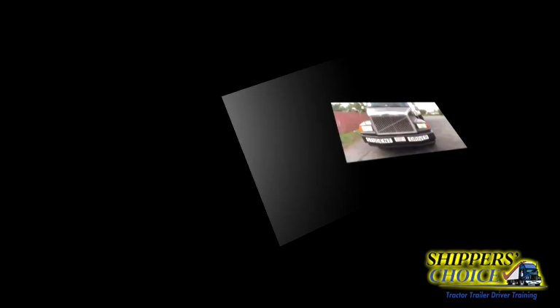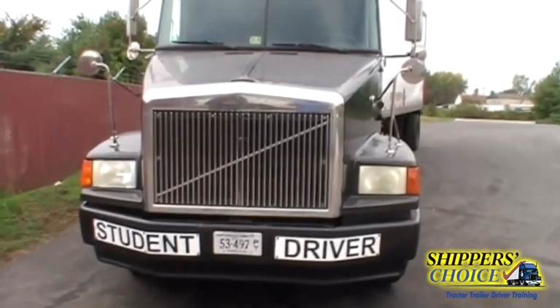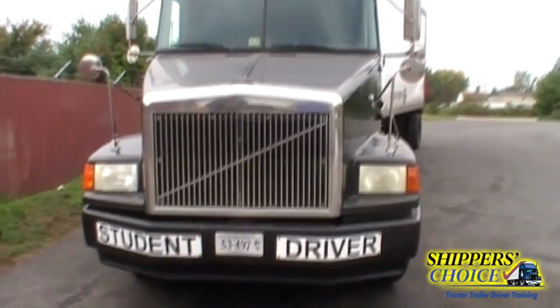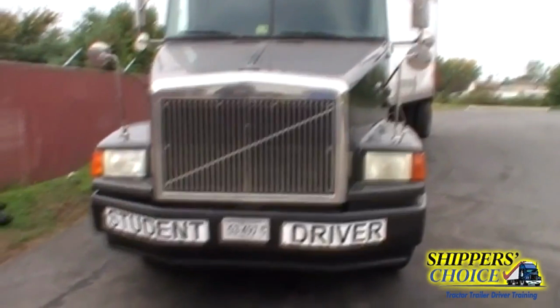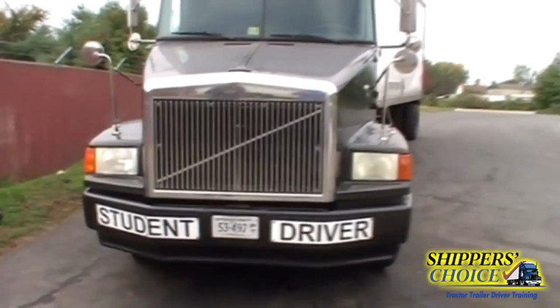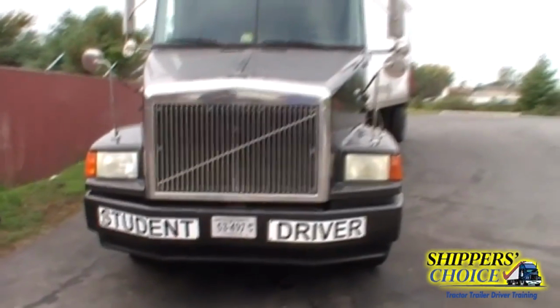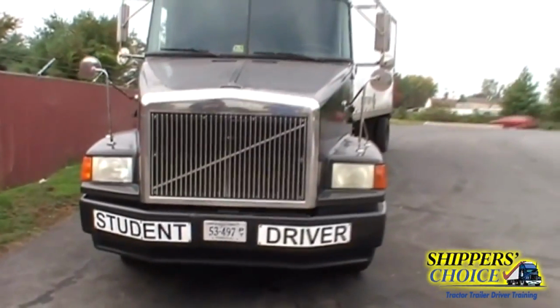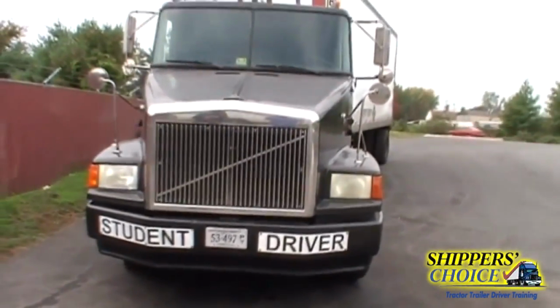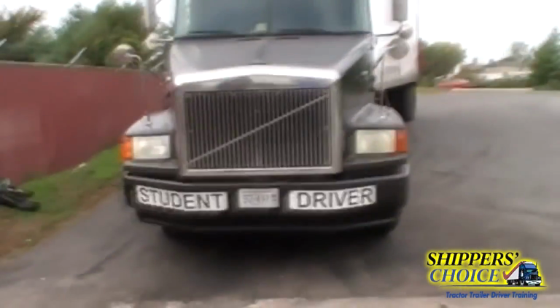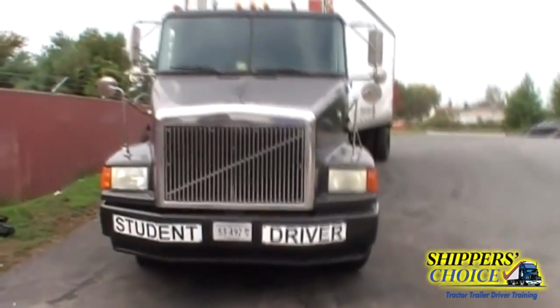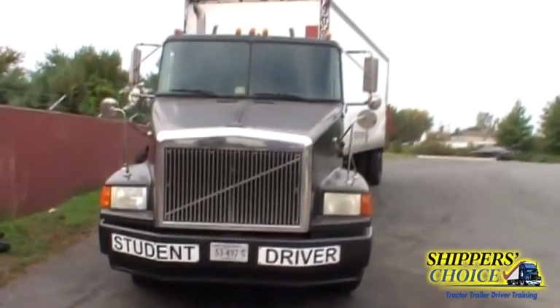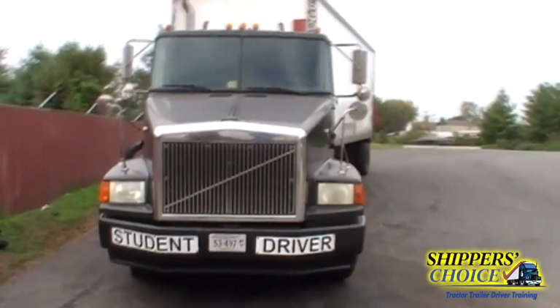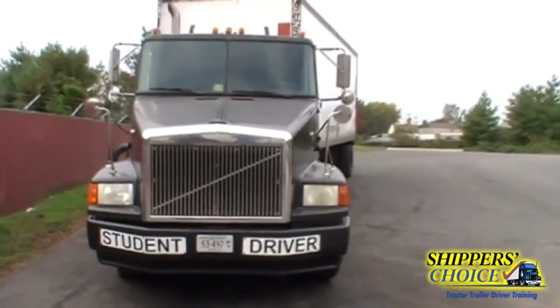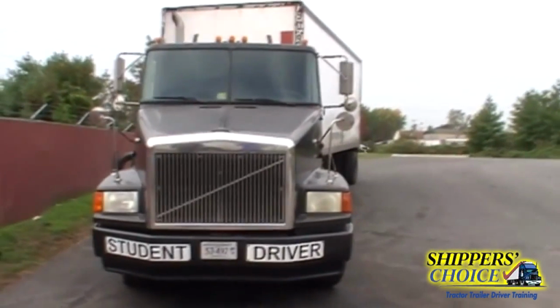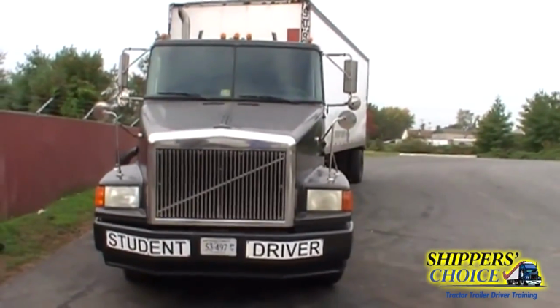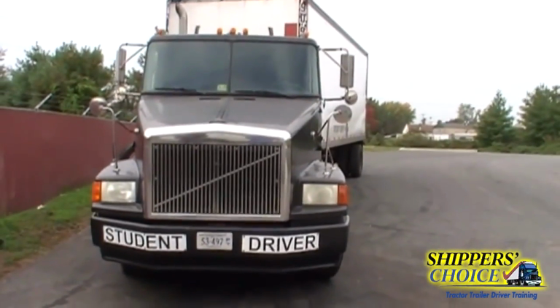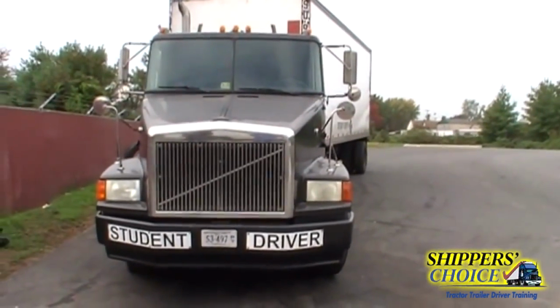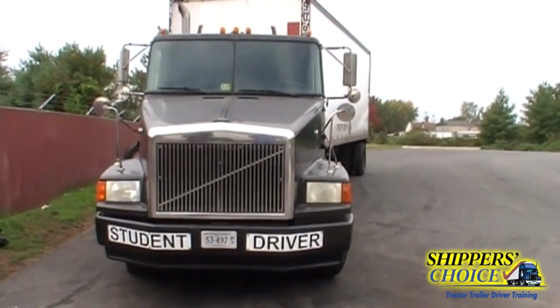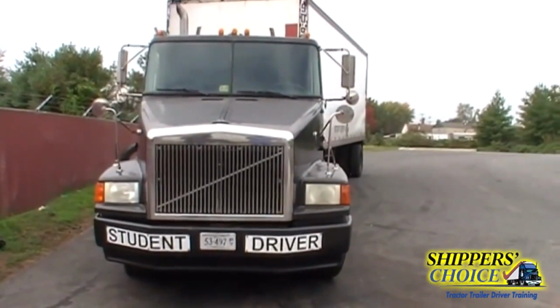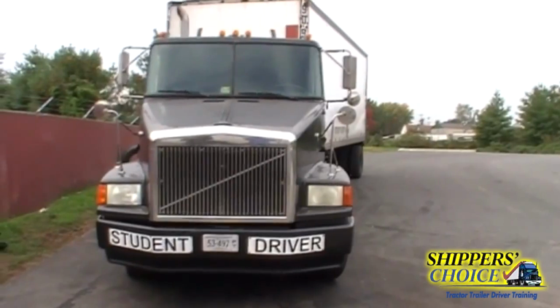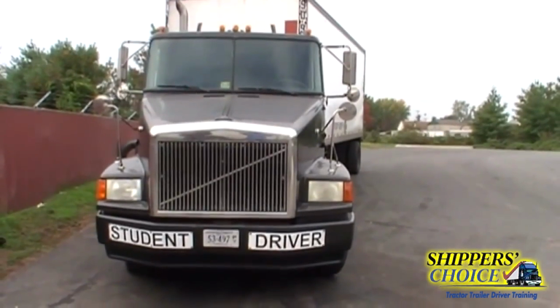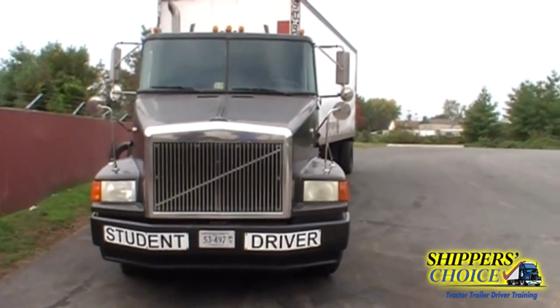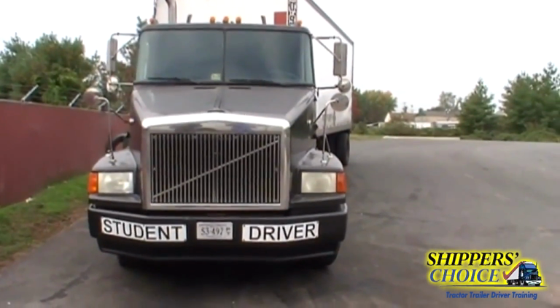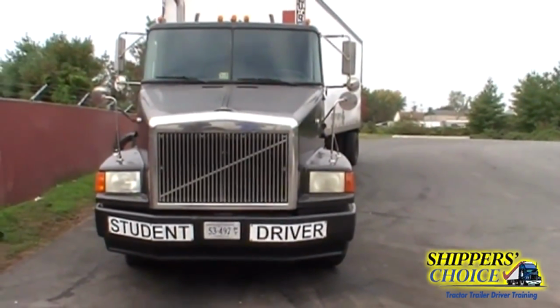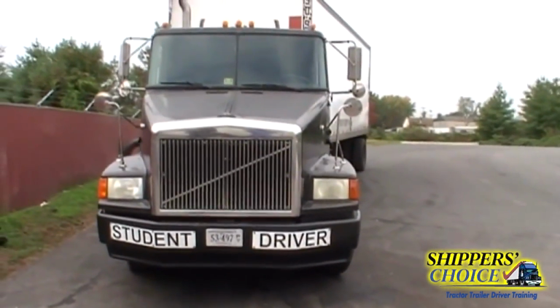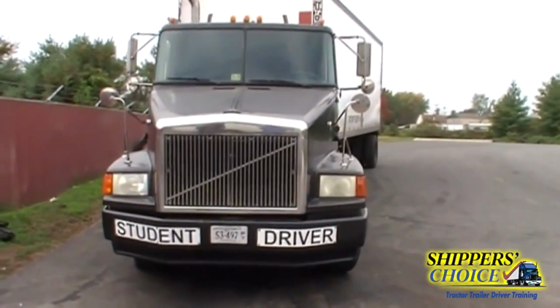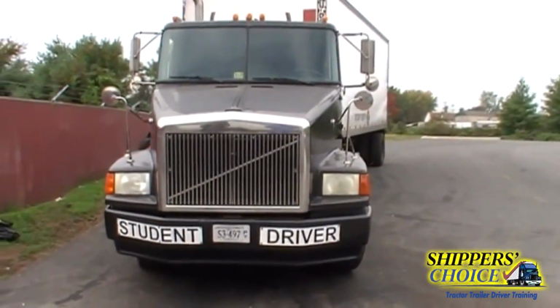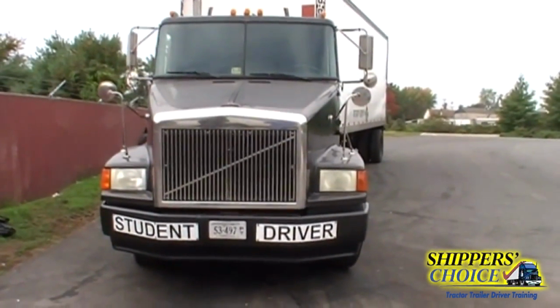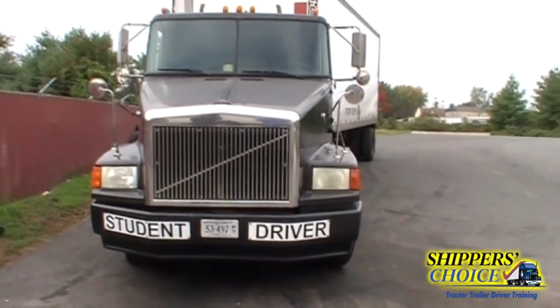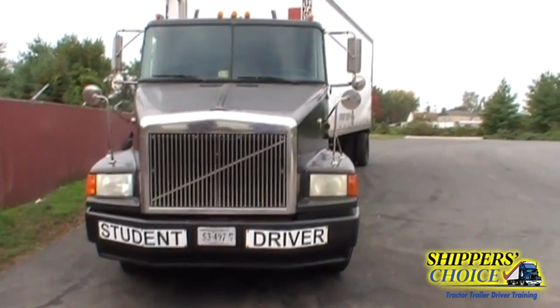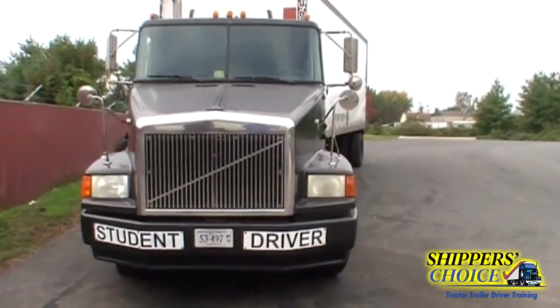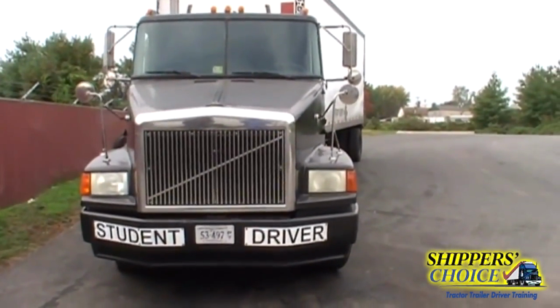For the Class A pre-trip we're going to start with the posture of the vehicle. It's not leaning. If it were leaning, it would be due to a suspension problem, a shift in cargo, or a flat tire.